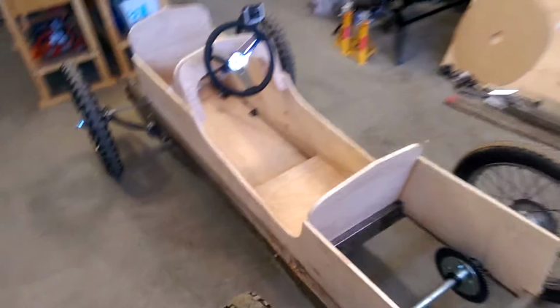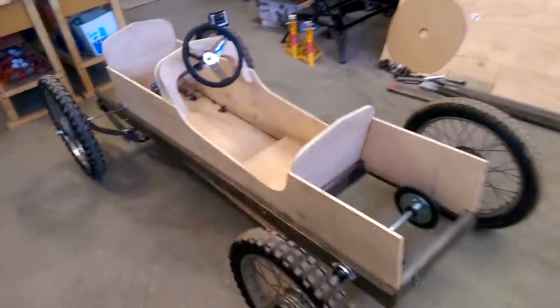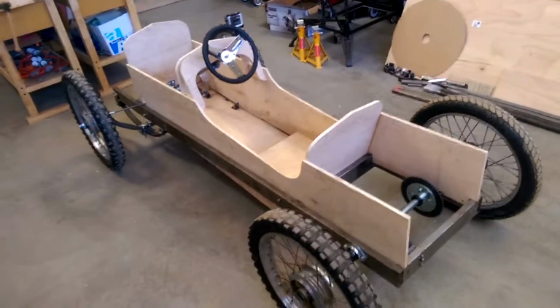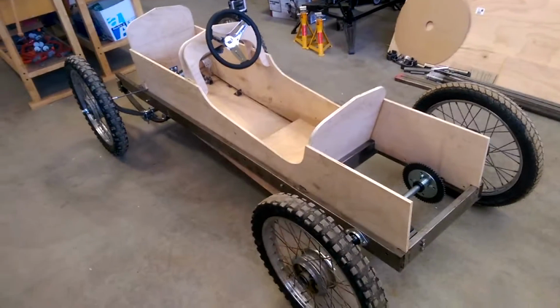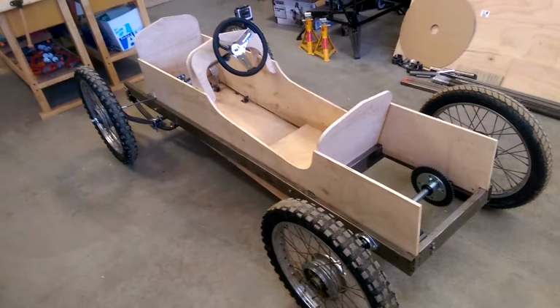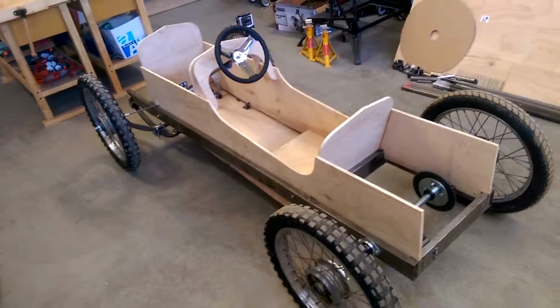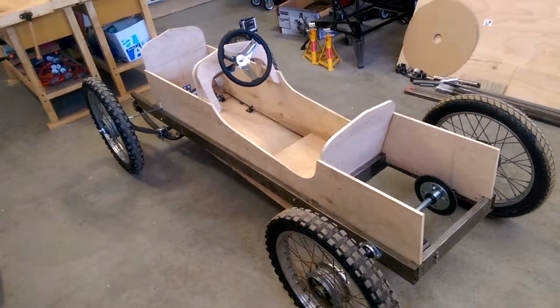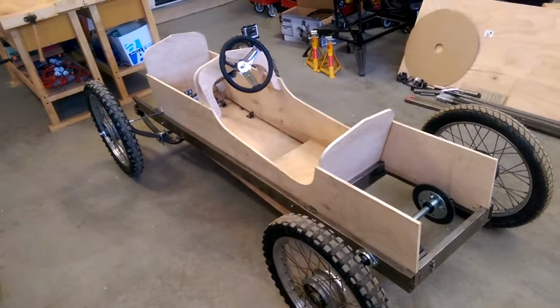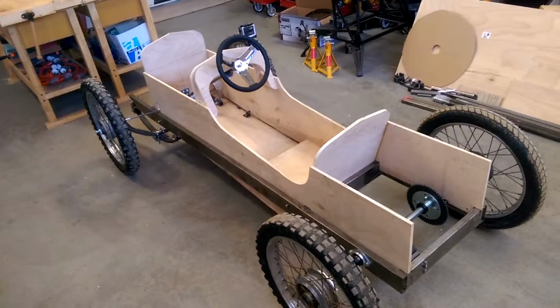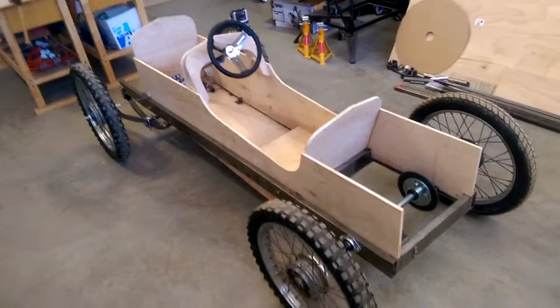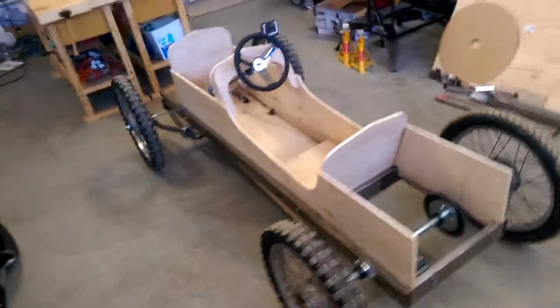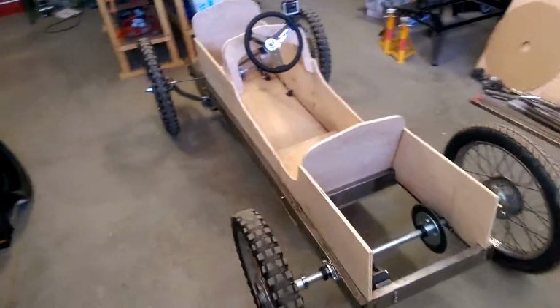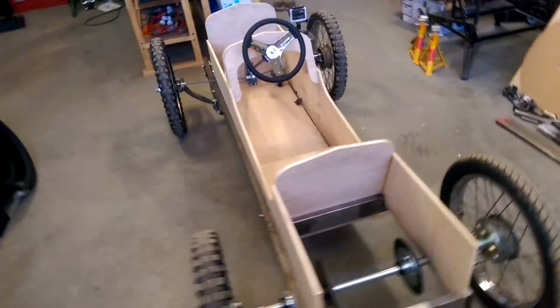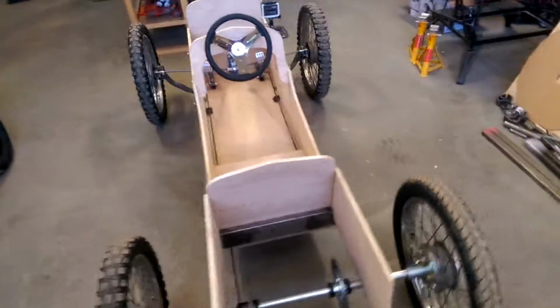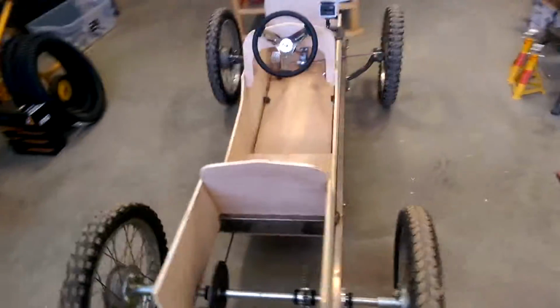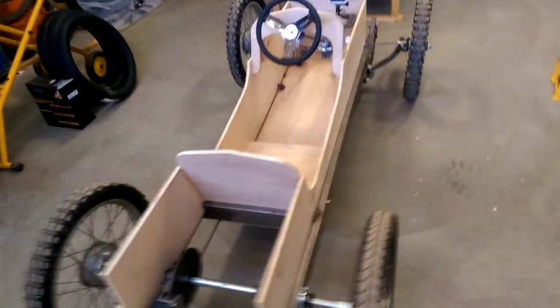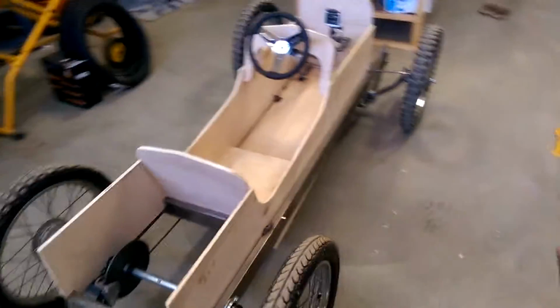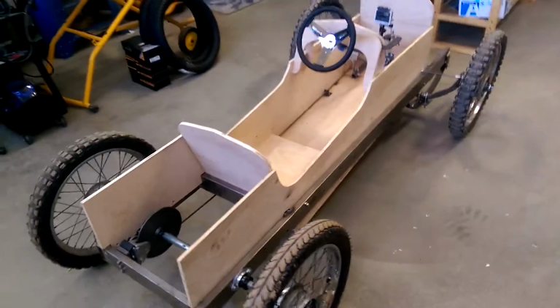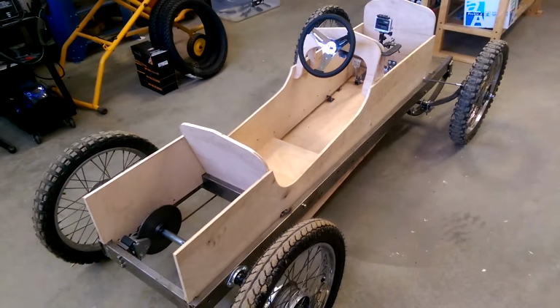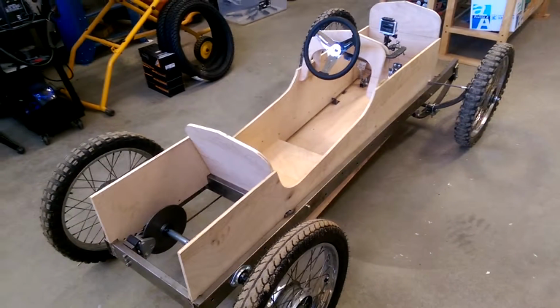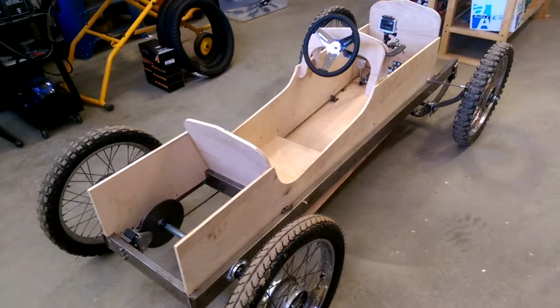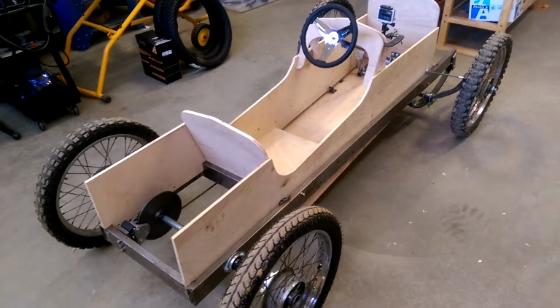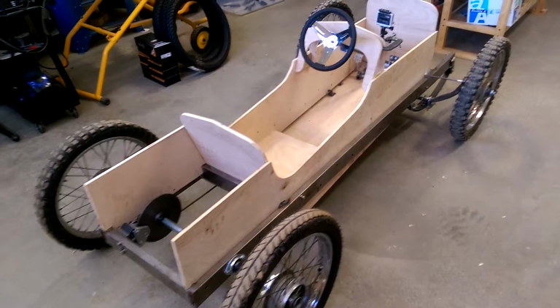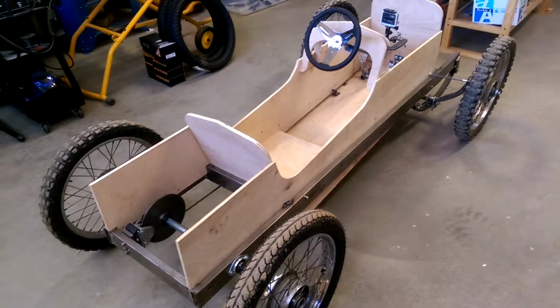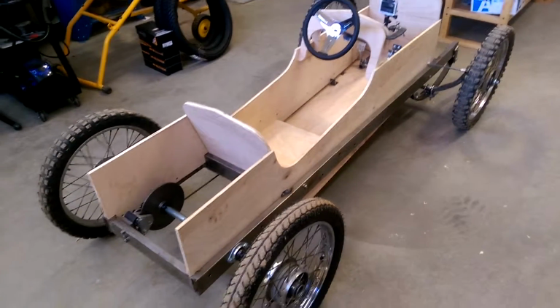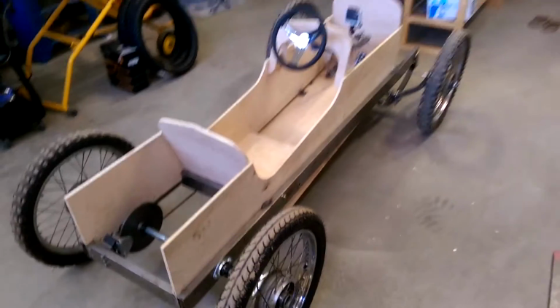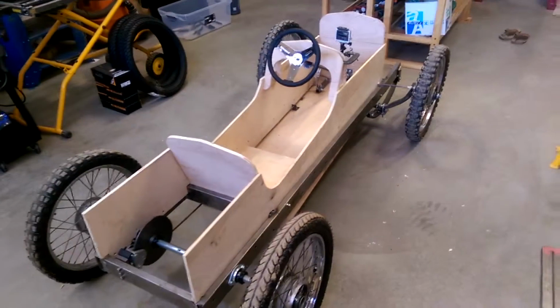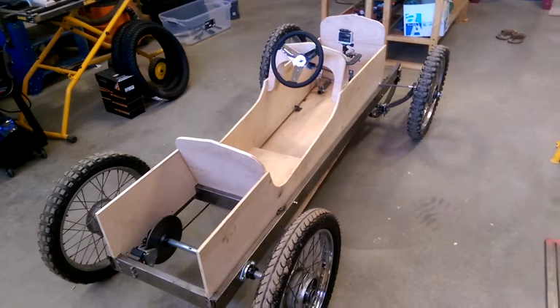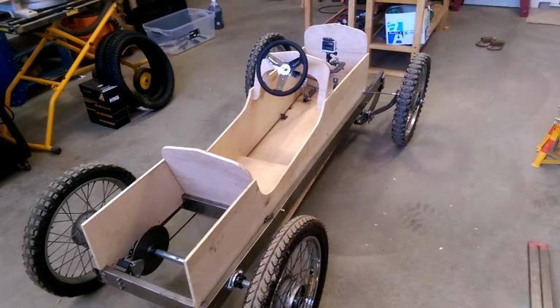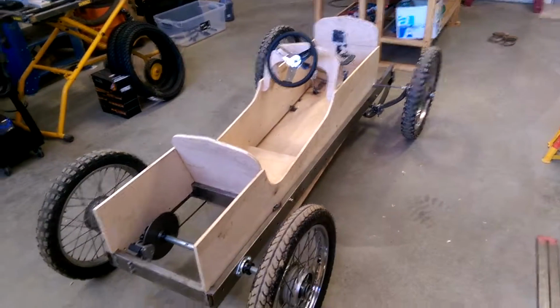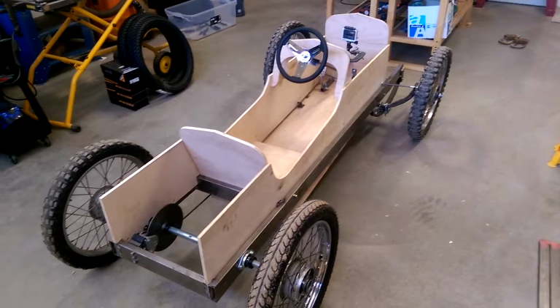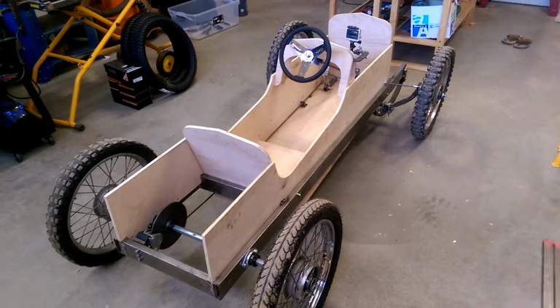But yeah, very pleased. Can't really get a sense of the handling because I was pushing it around. But more importantly, it fits the backyard perfectly, so now I can start planning my figure-of-eight track for the test runs.